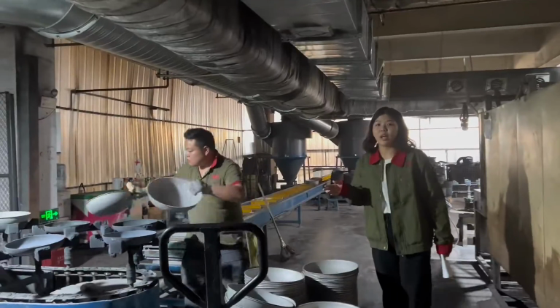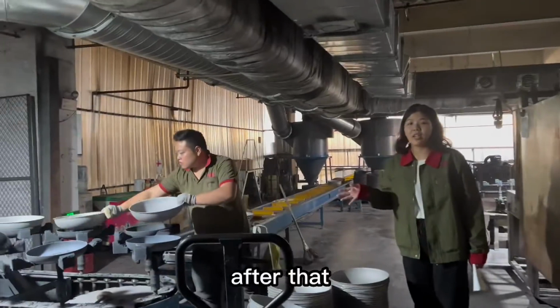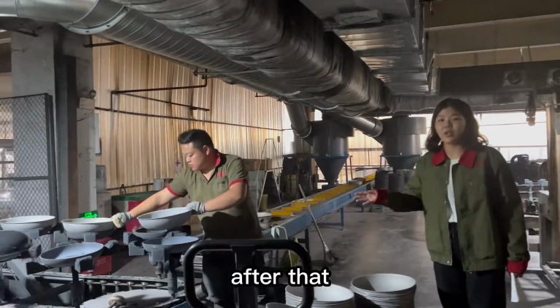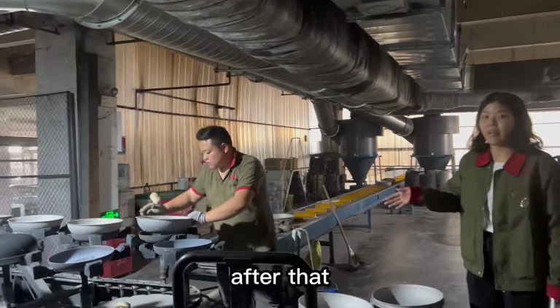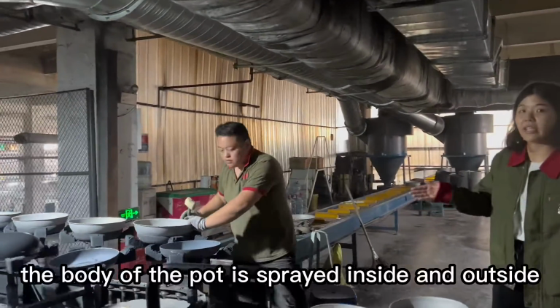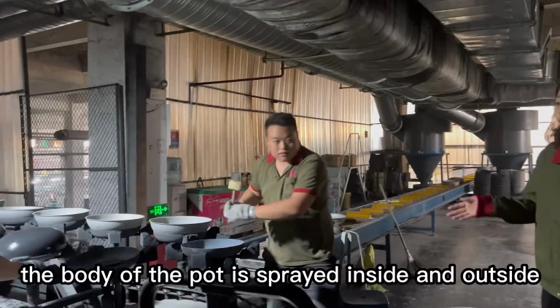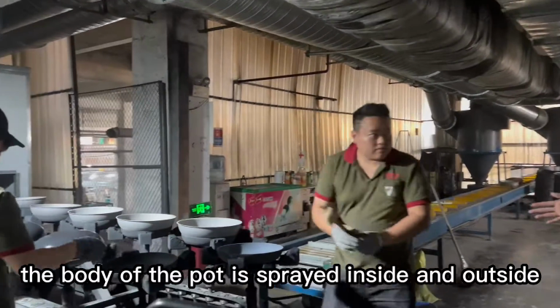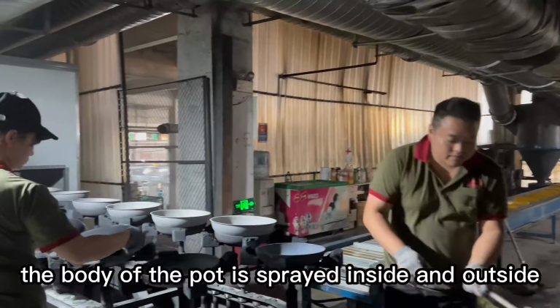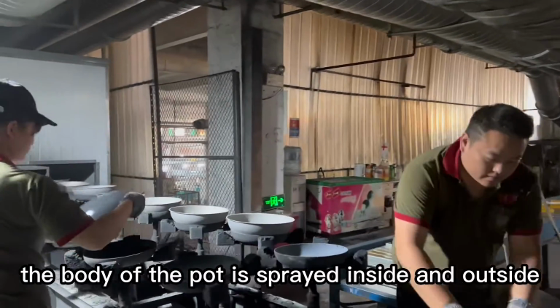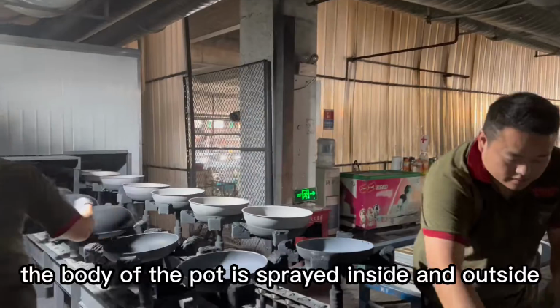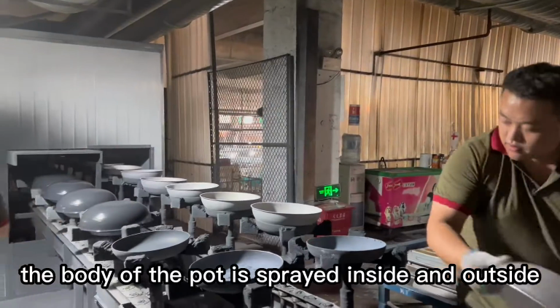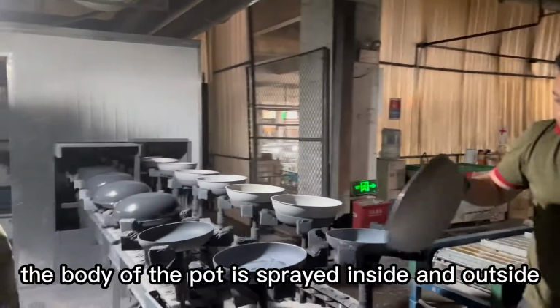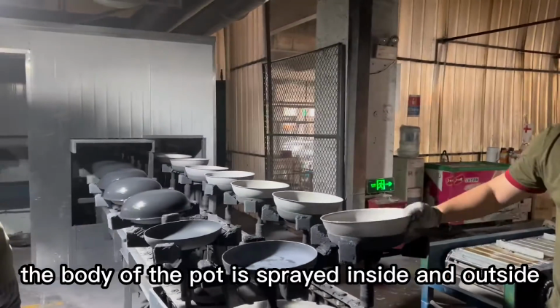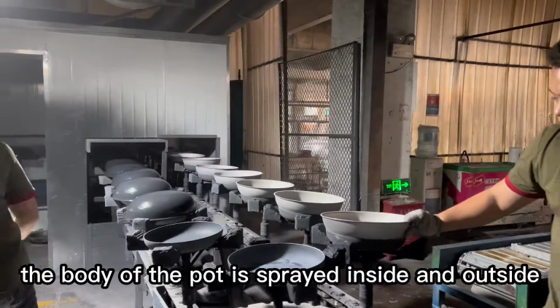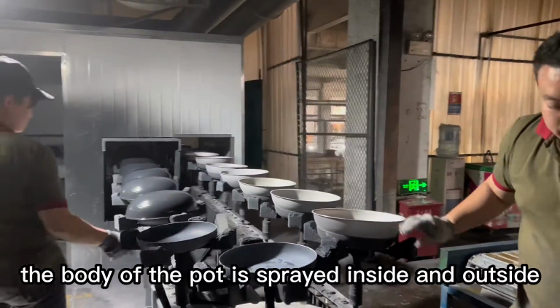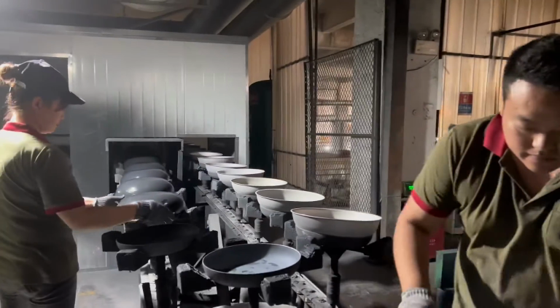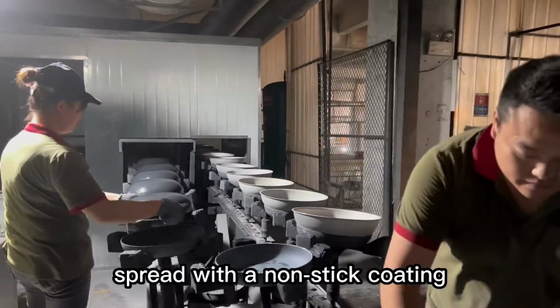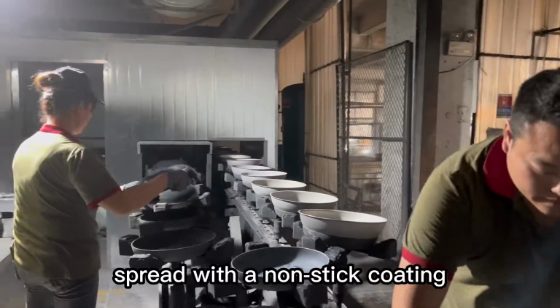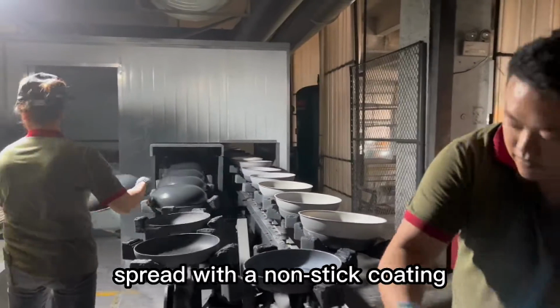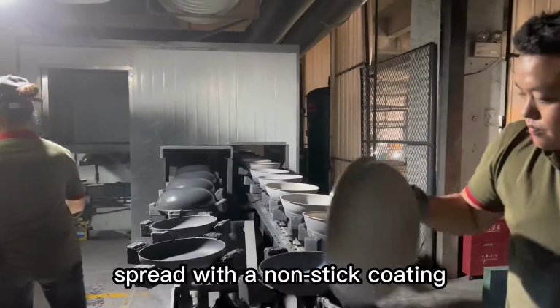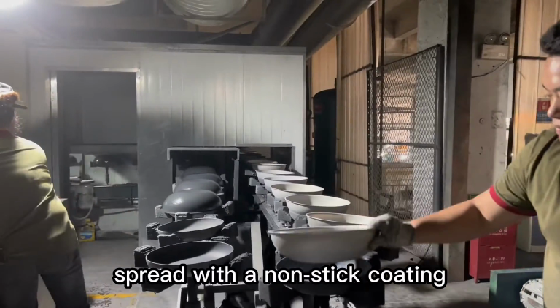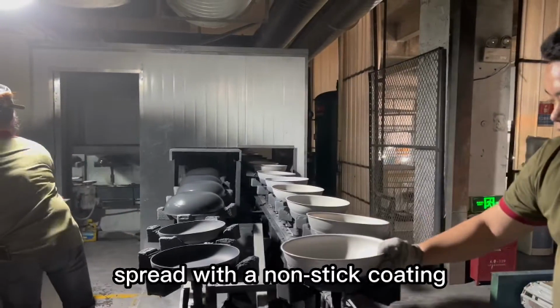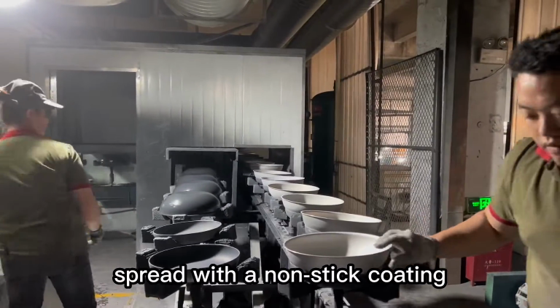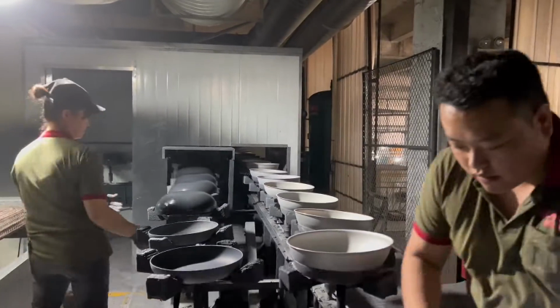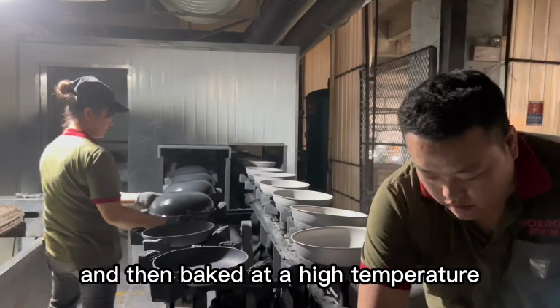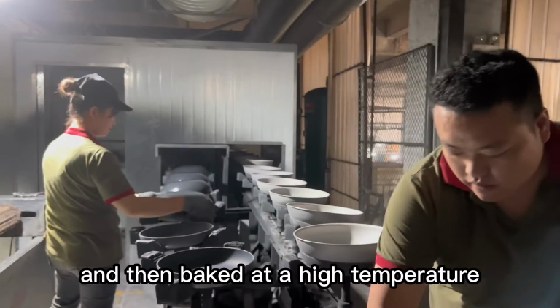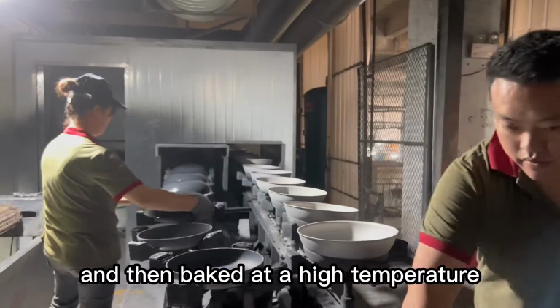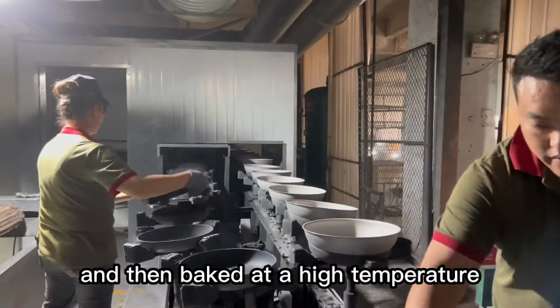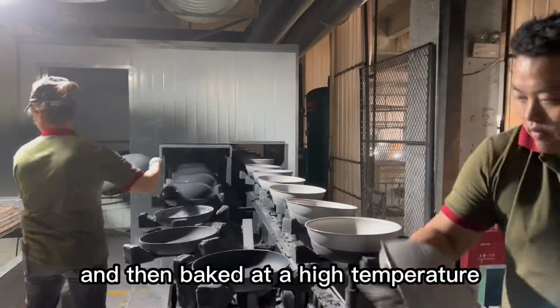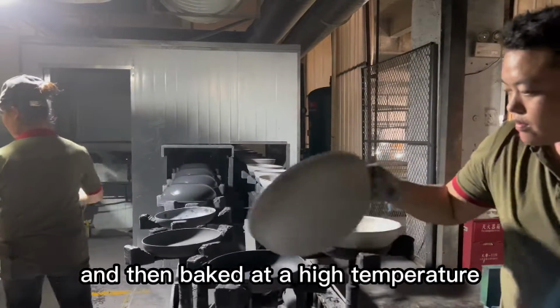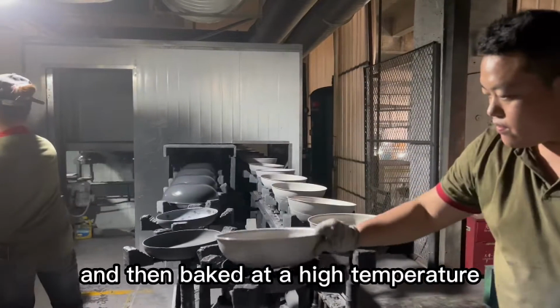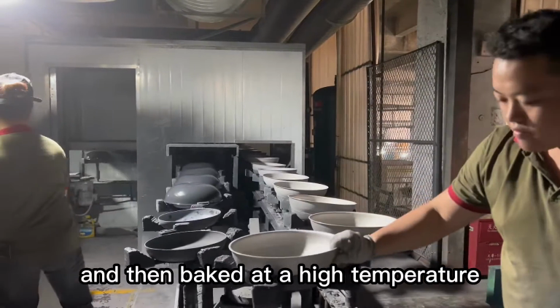After that, the body of the pot is sprayed inside and outside with a non-stick coating, and then baked at a high temperature.